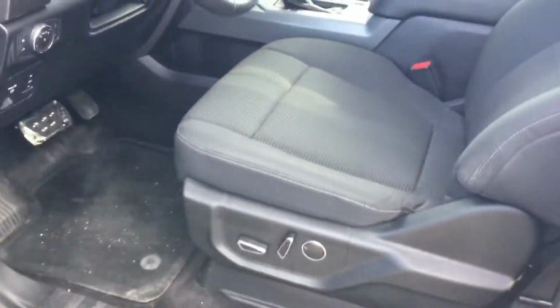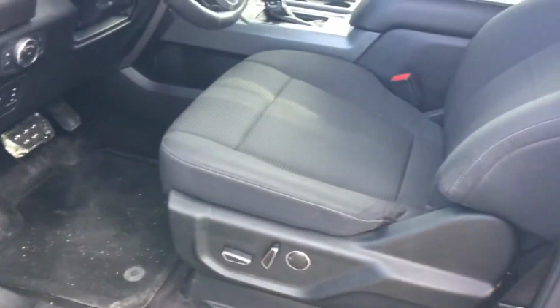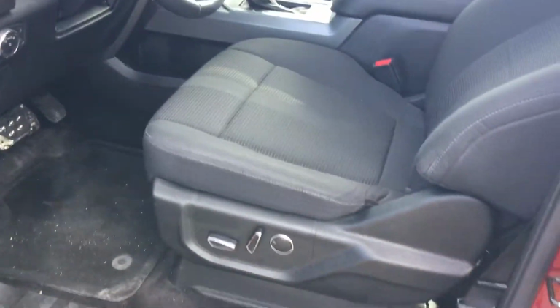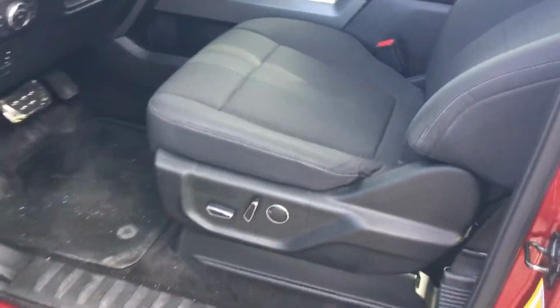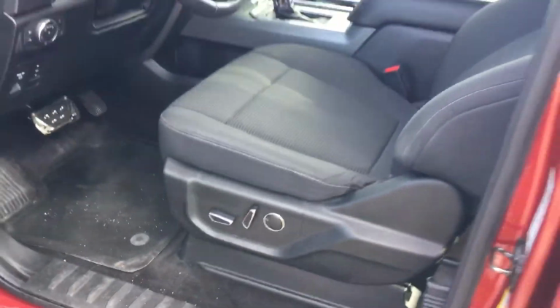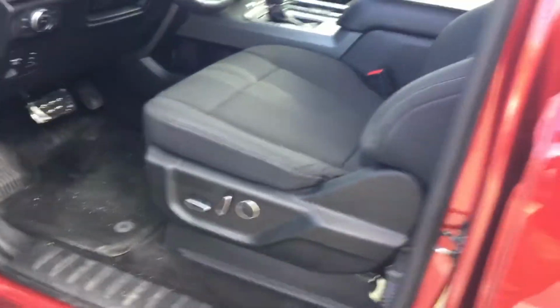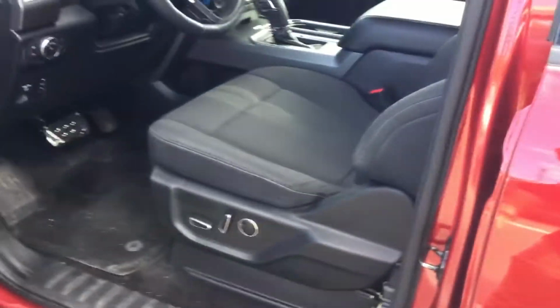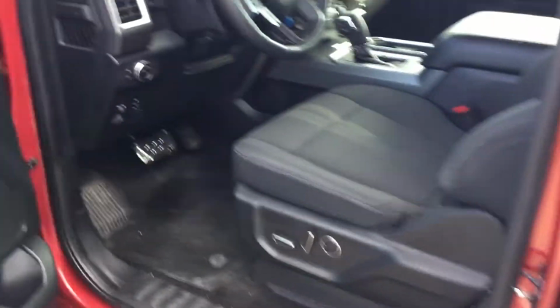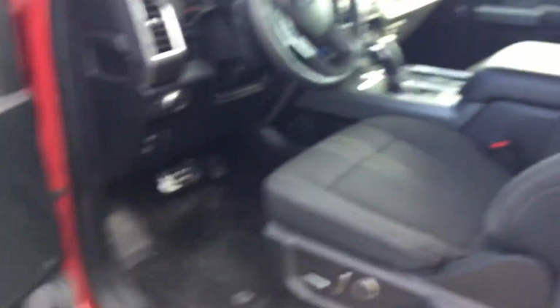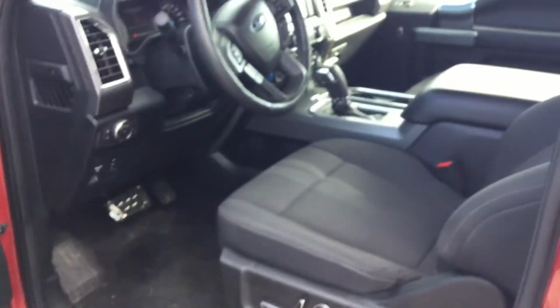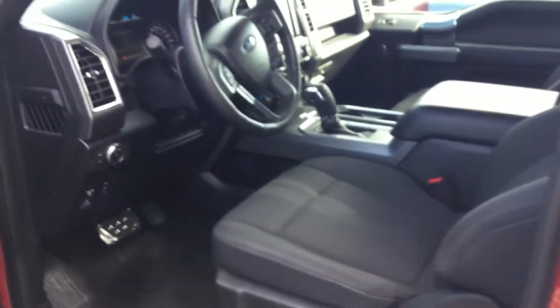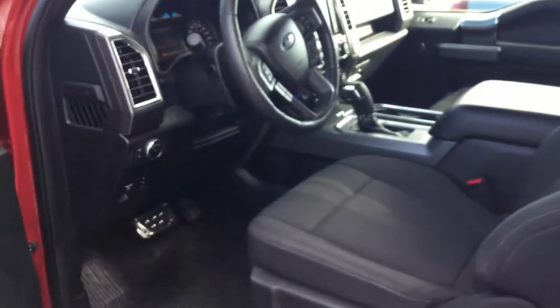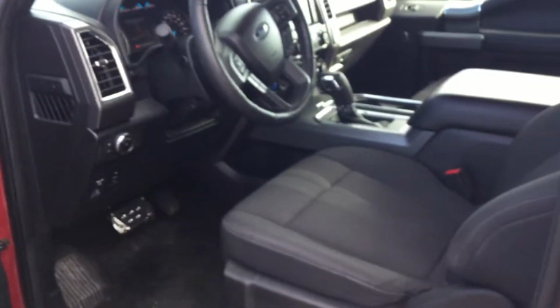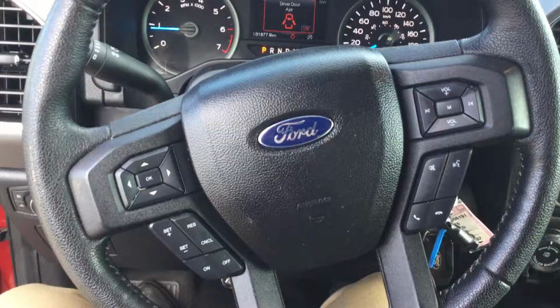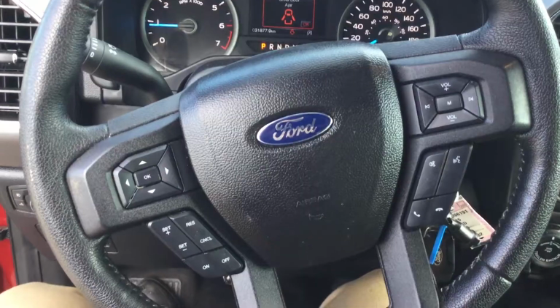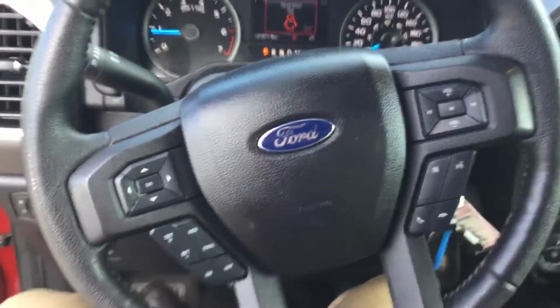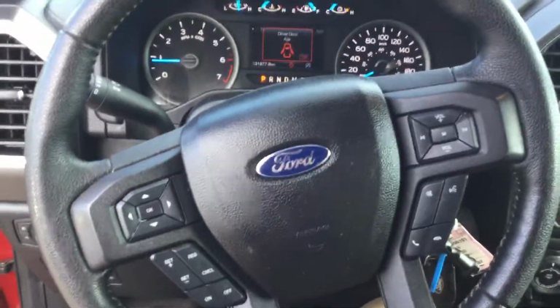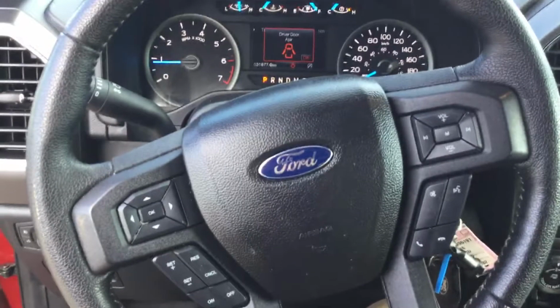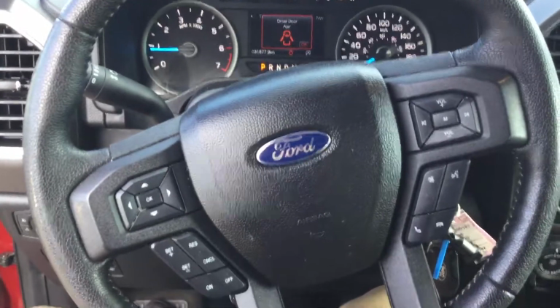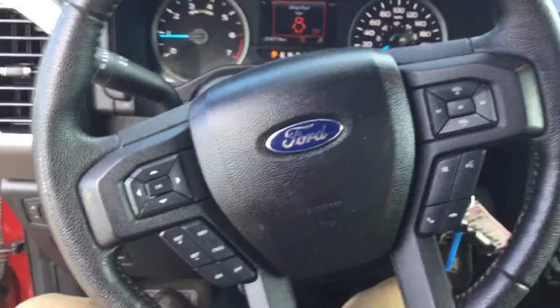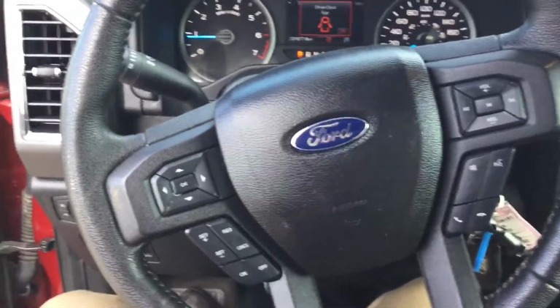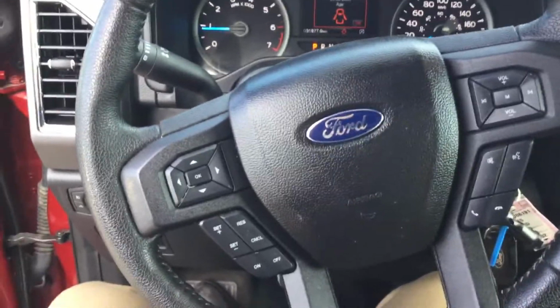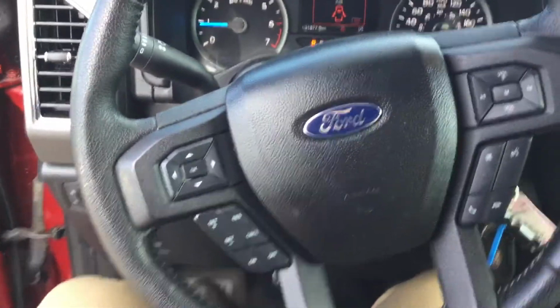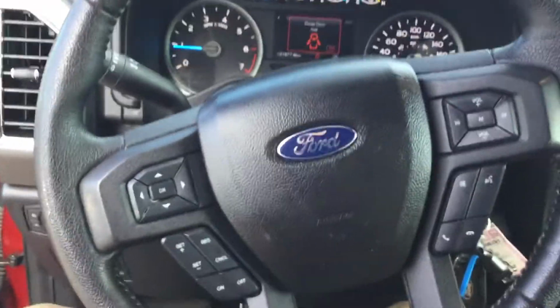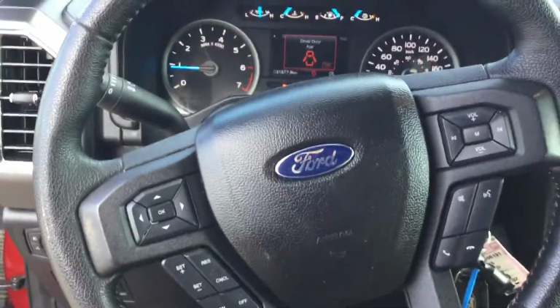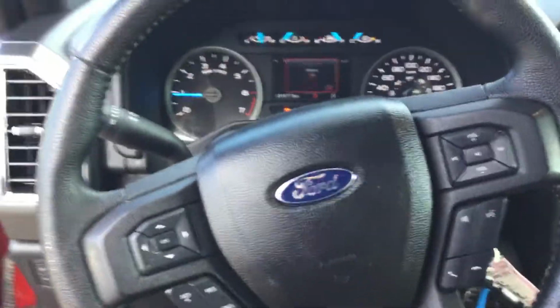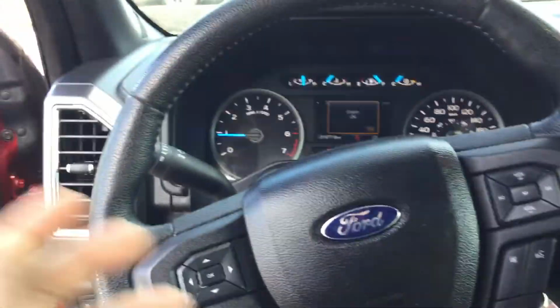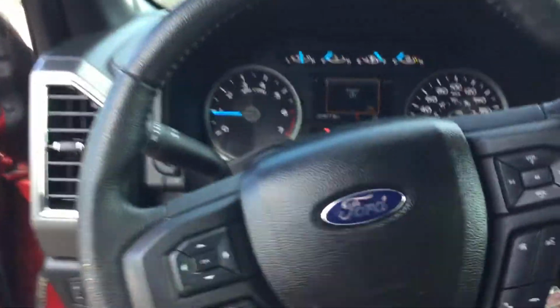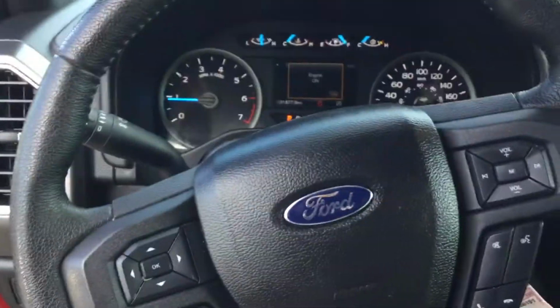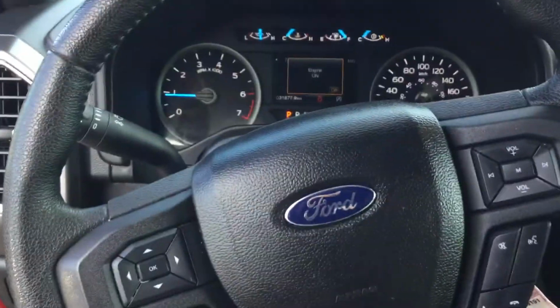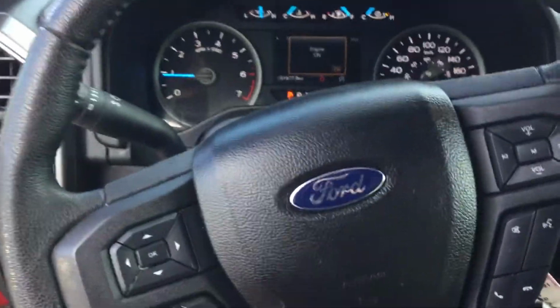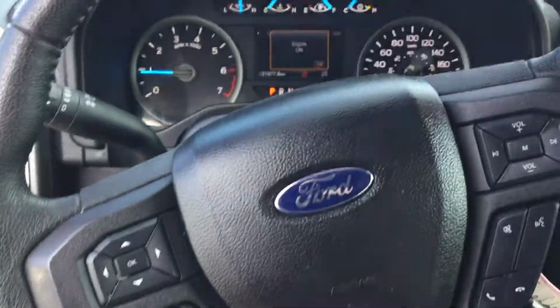Opening the driver's door here, you have your power seats, power mirrors, power locks, and power windows. Taking a look at the steering wheel here, you have your cruise control as well as your Bluetooth phone commands.